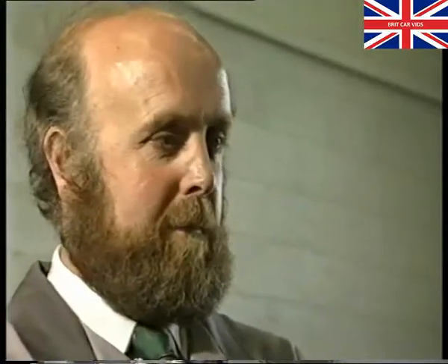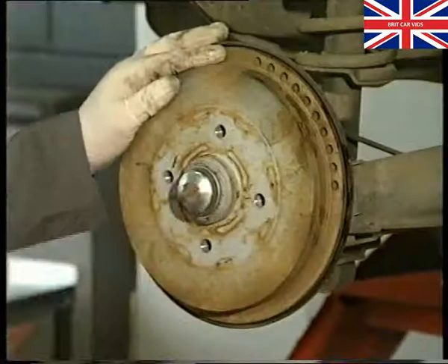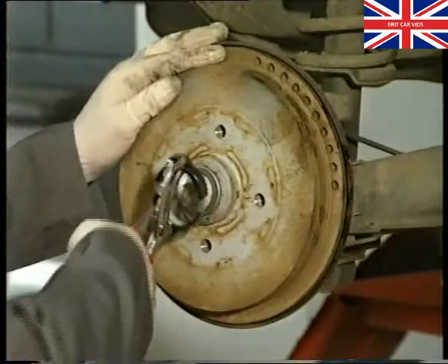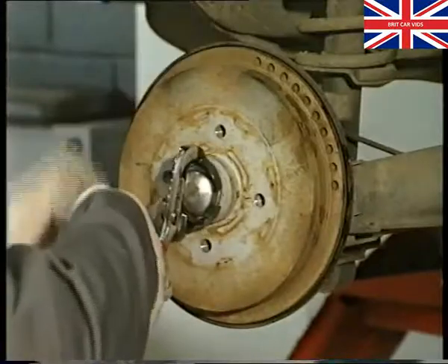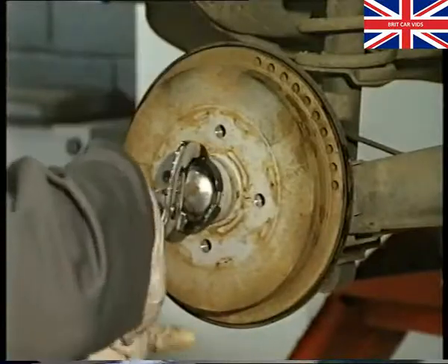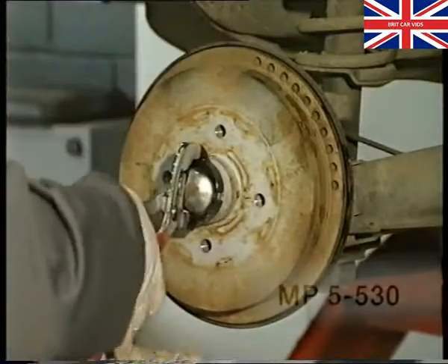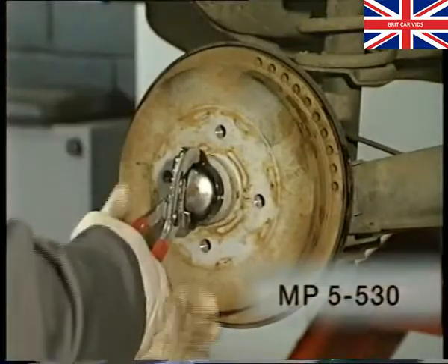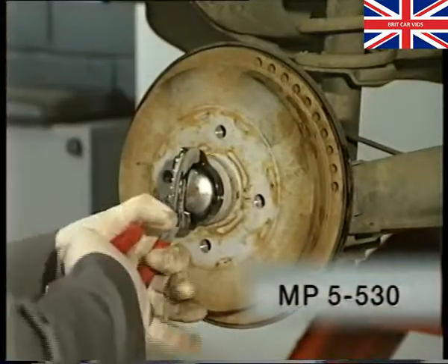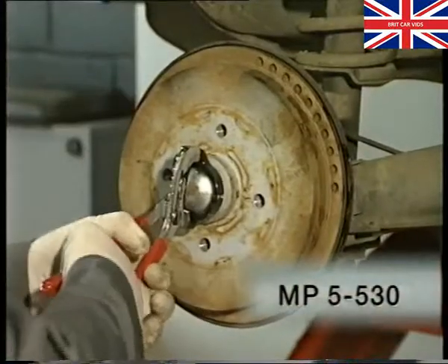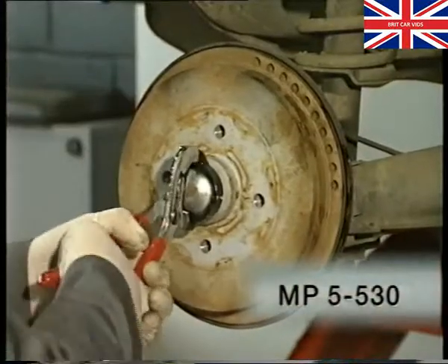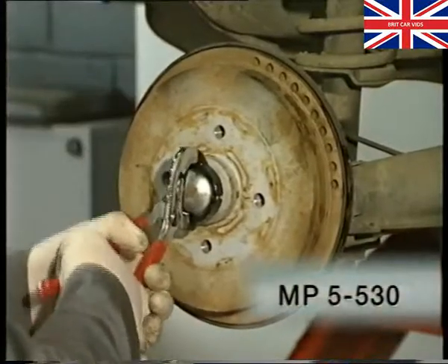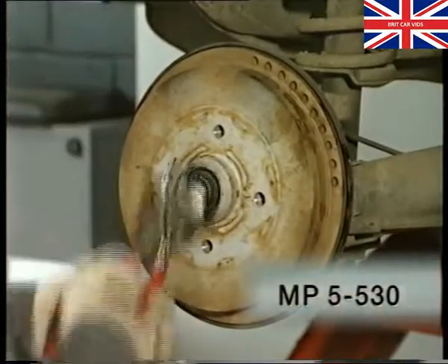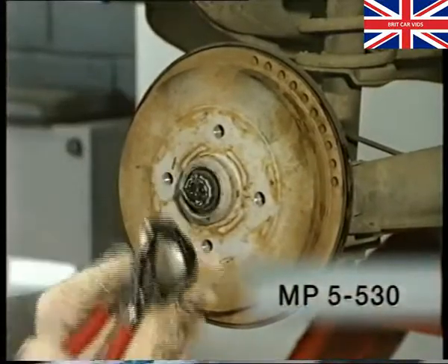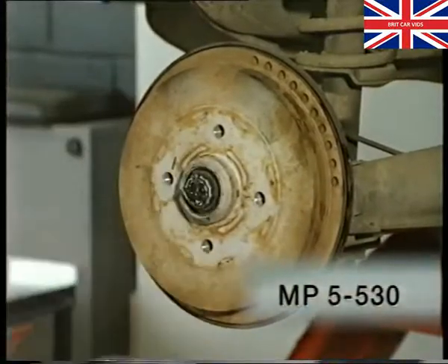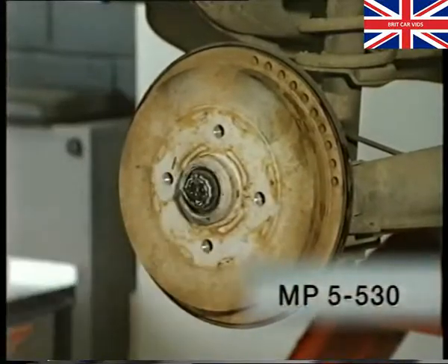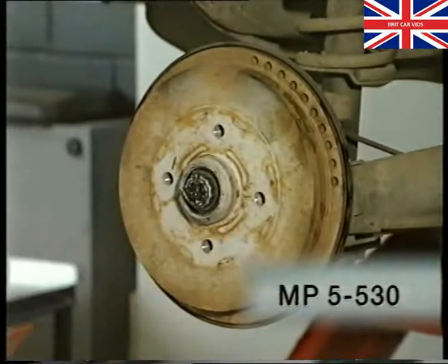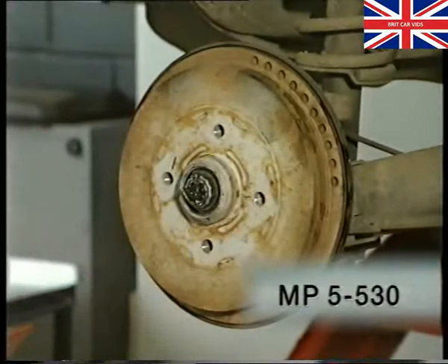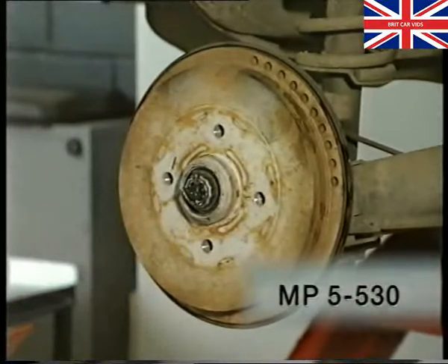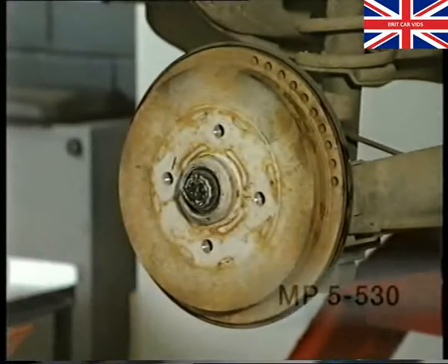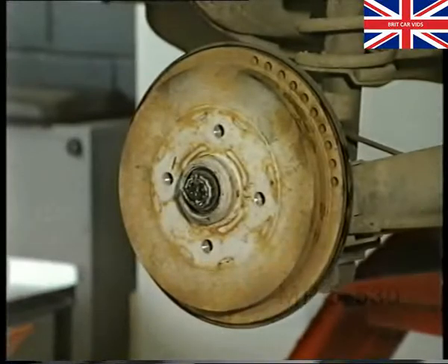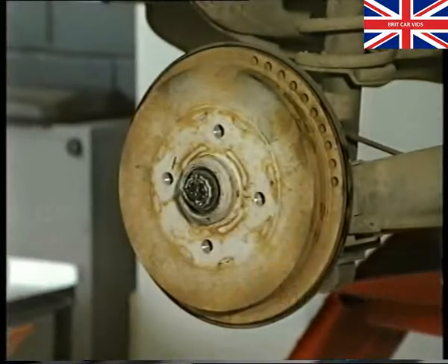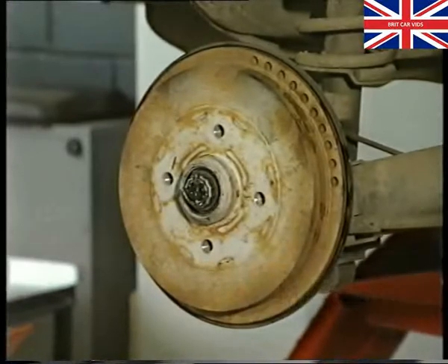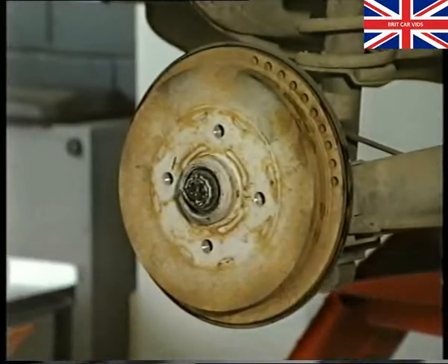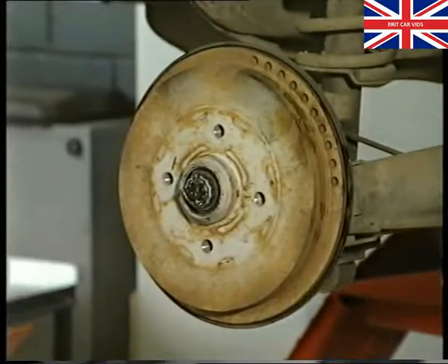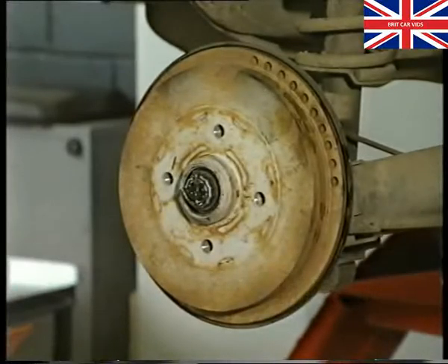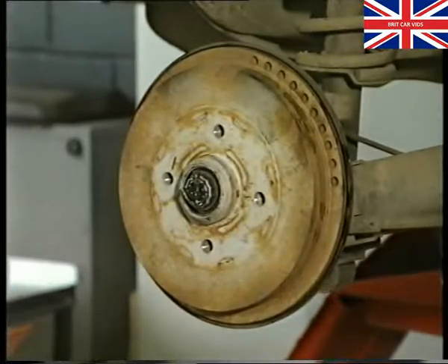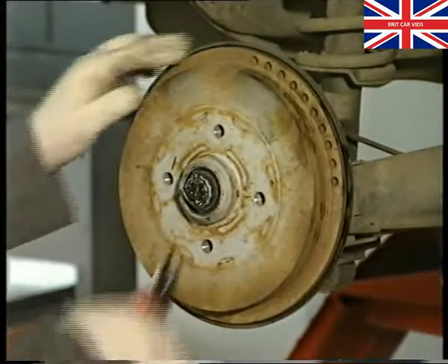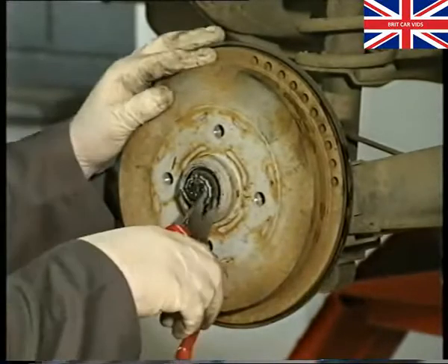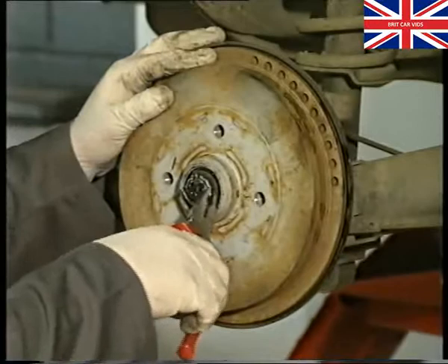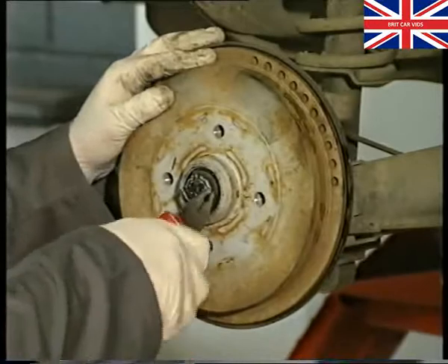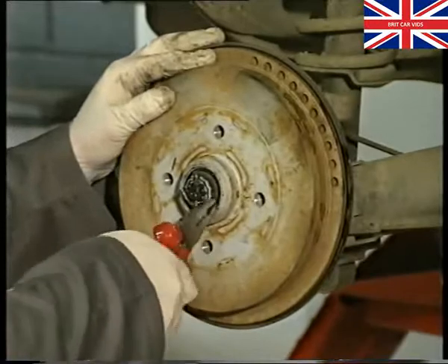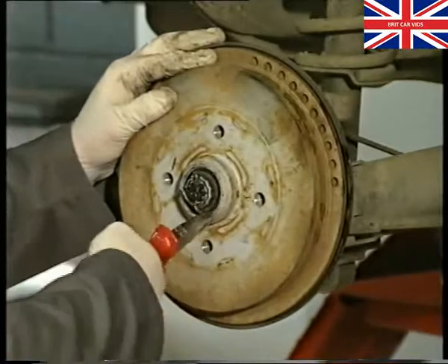Take off the grease cap using the special tool. This avoids damaging the cap. A damaged cap must always be replaced to prevent water from entering the bearings.